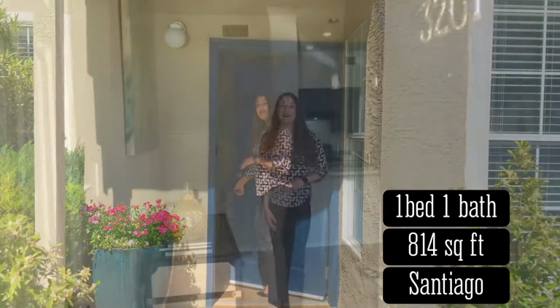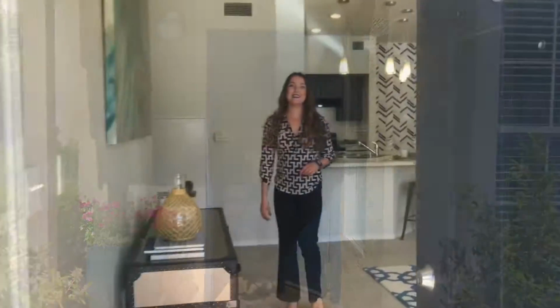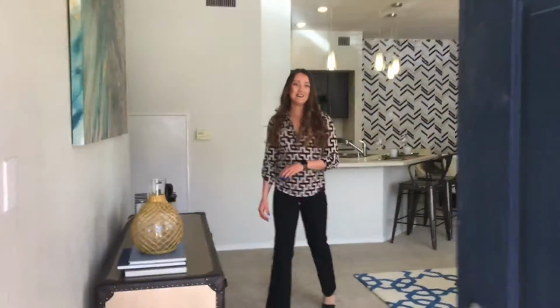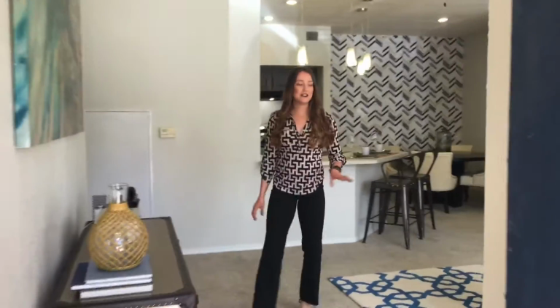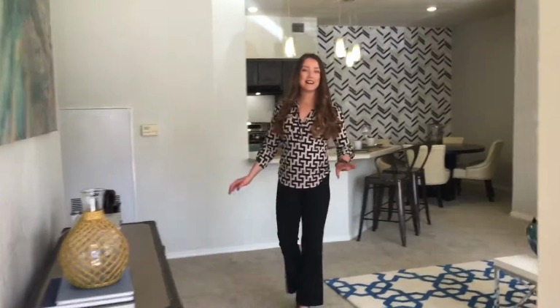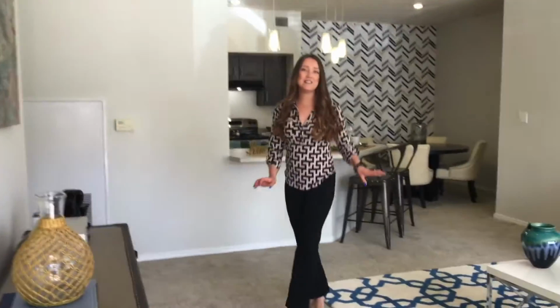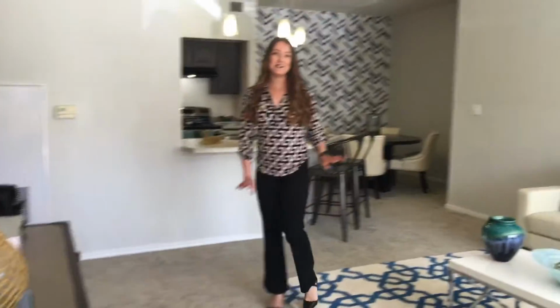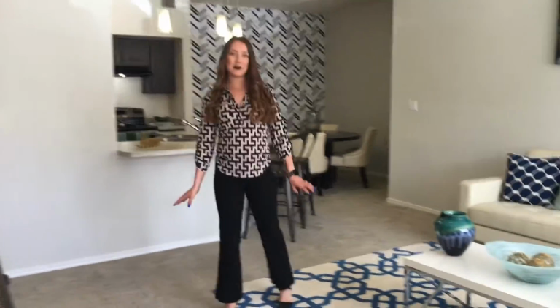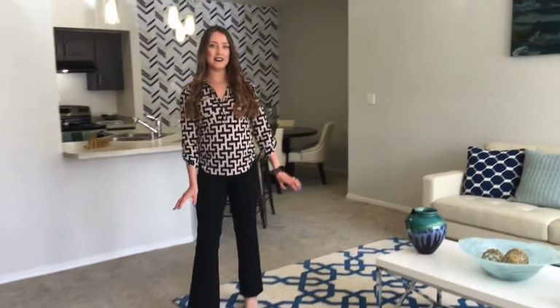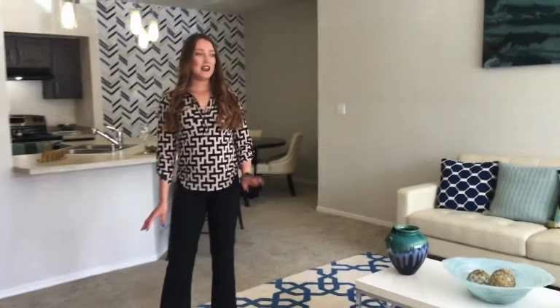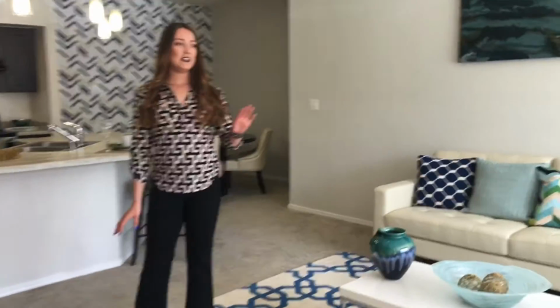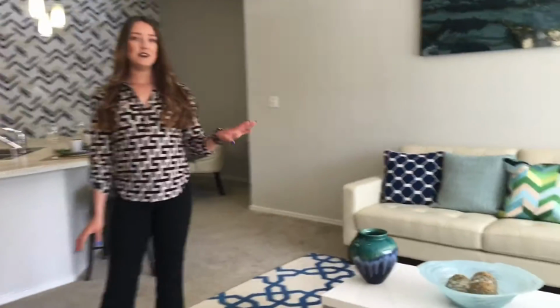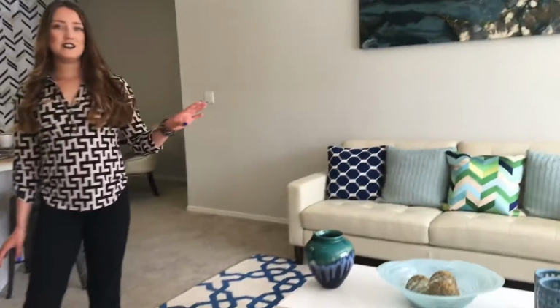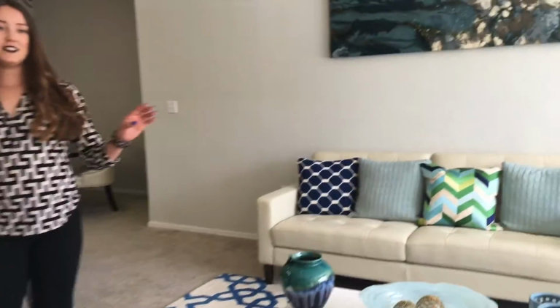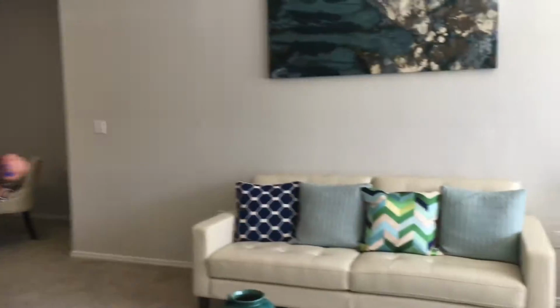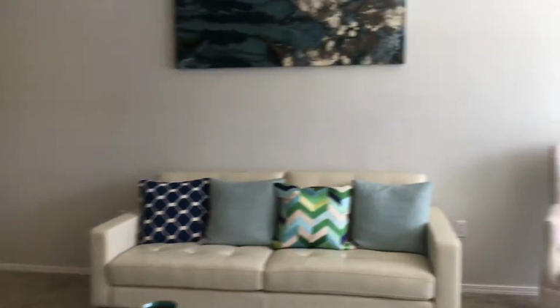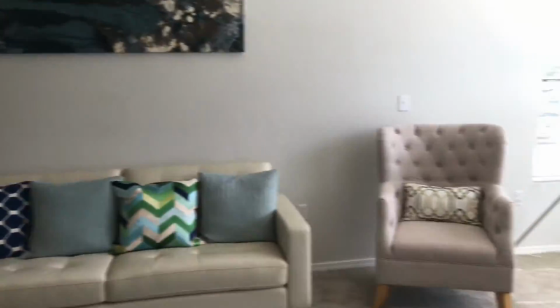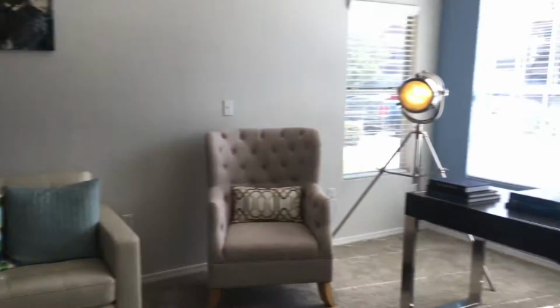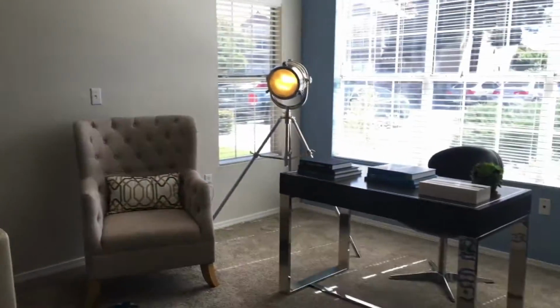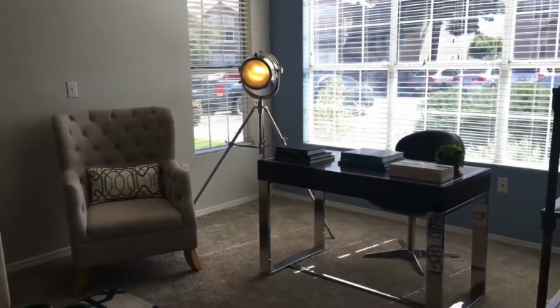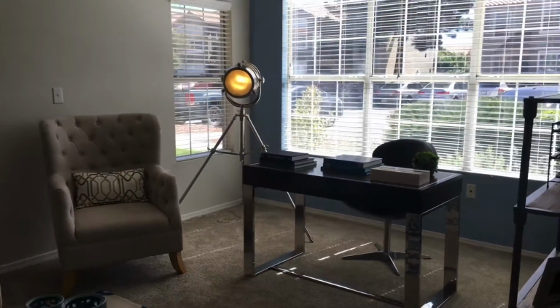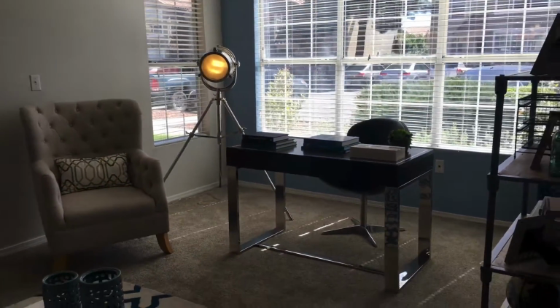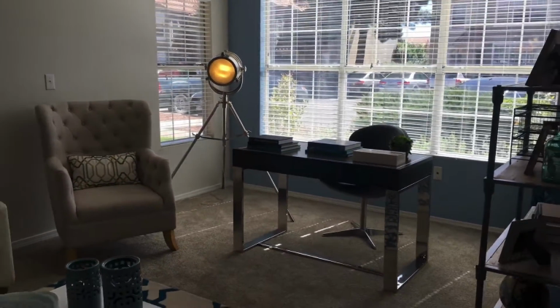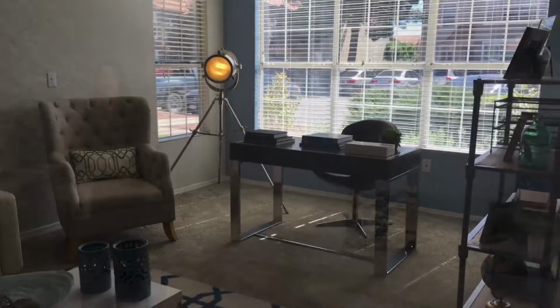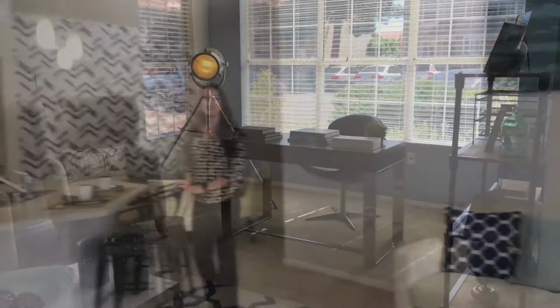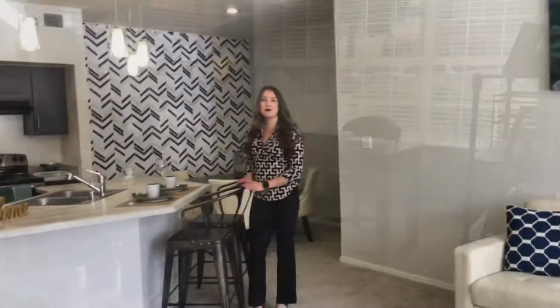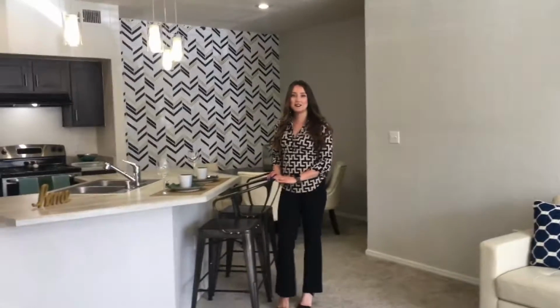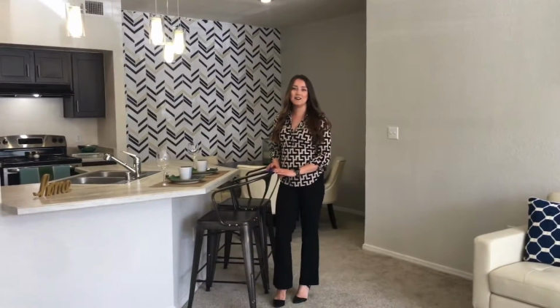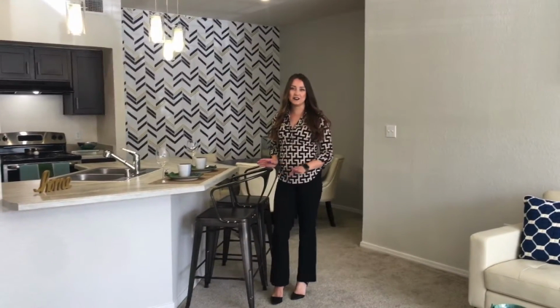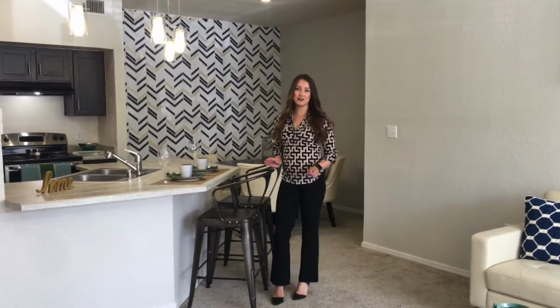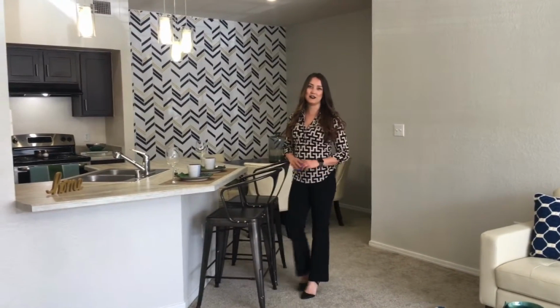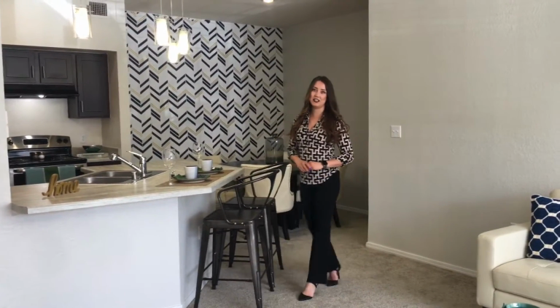Coming in, you'll go directly into your living room area and it'll flow into your solarium. Just as a reminder, all of our units do come unfurnished.